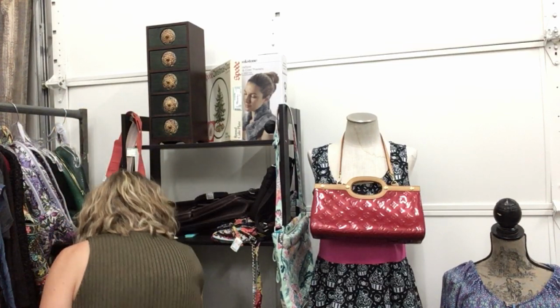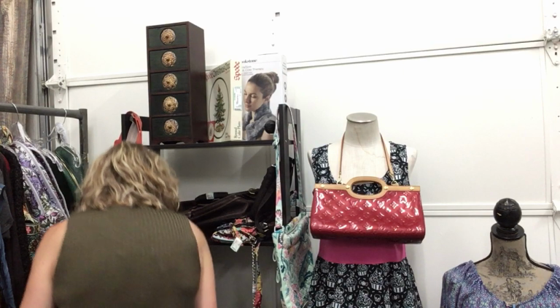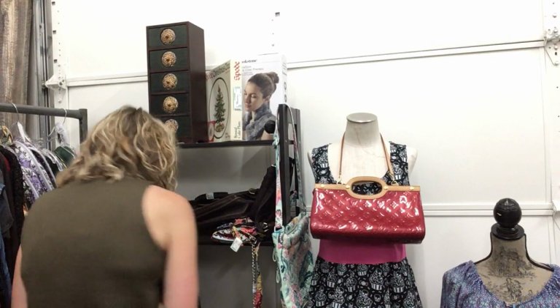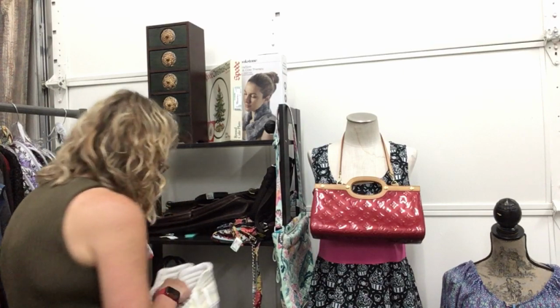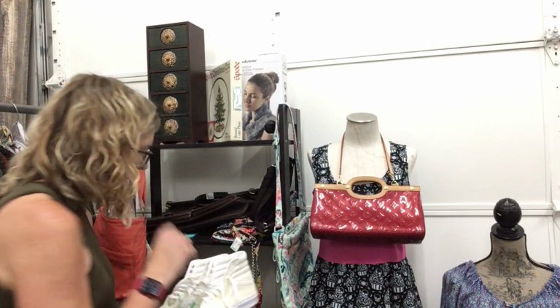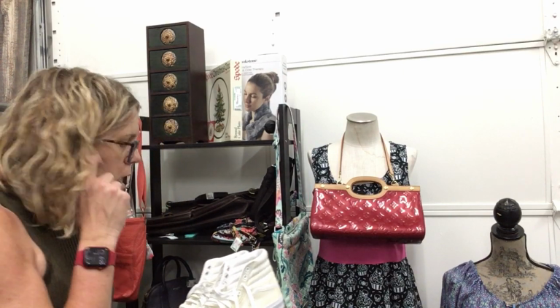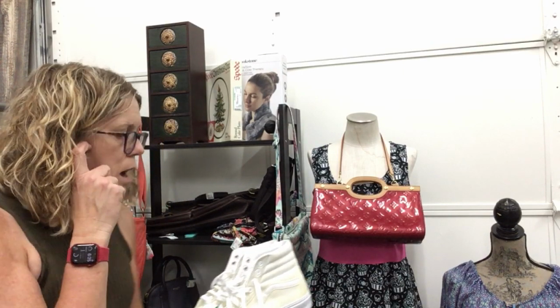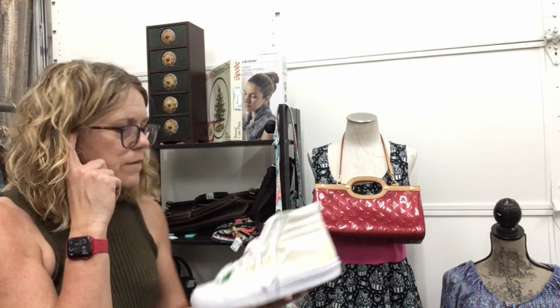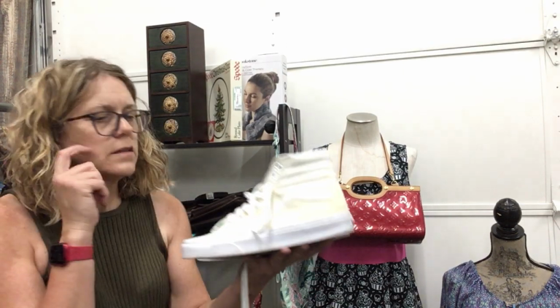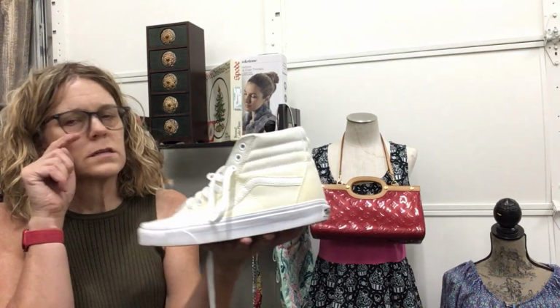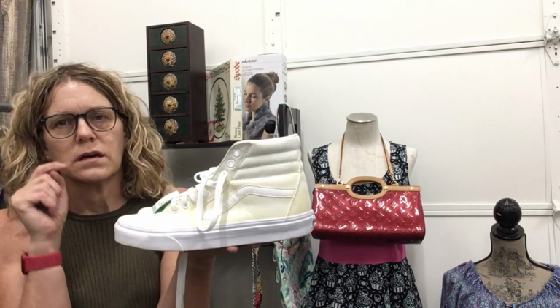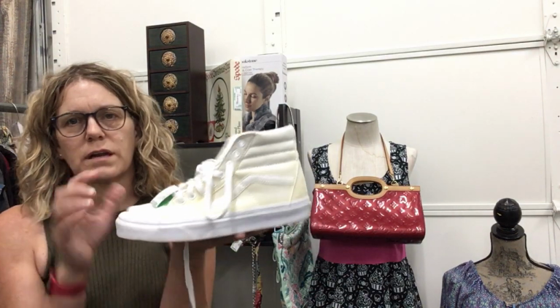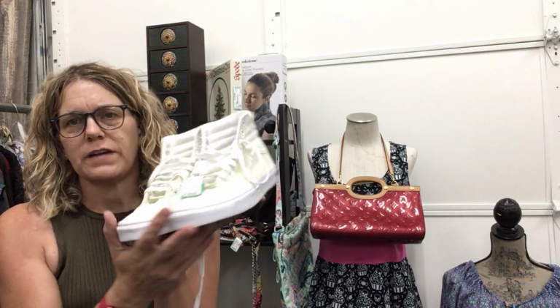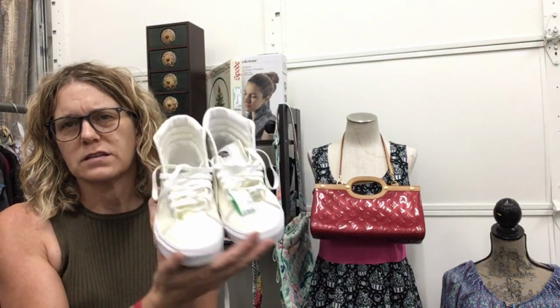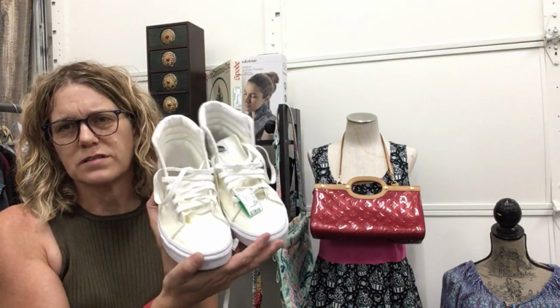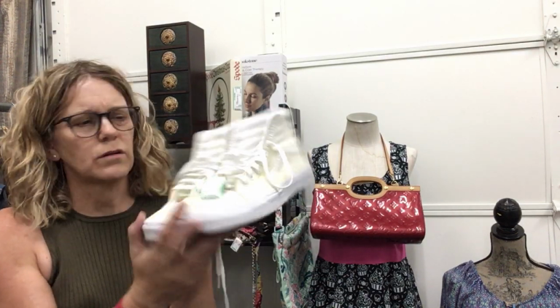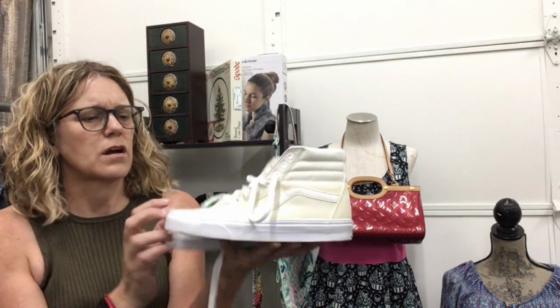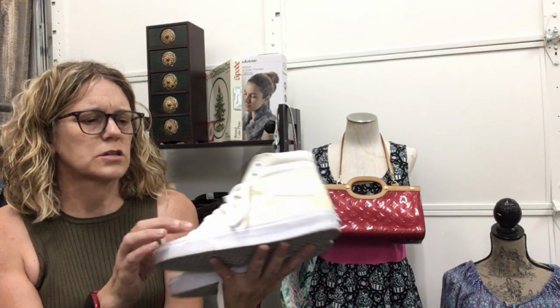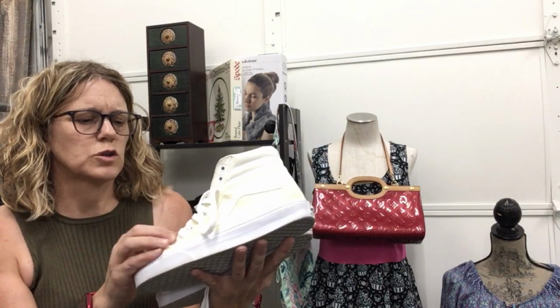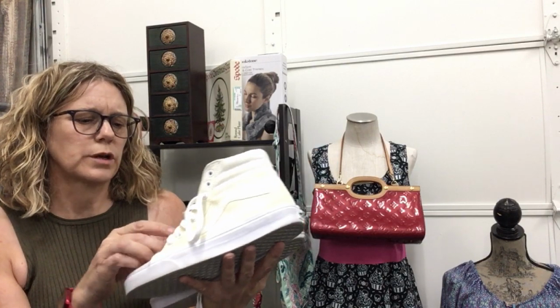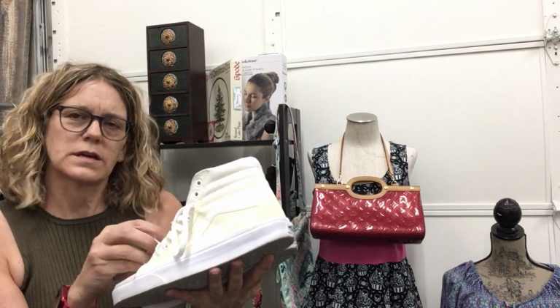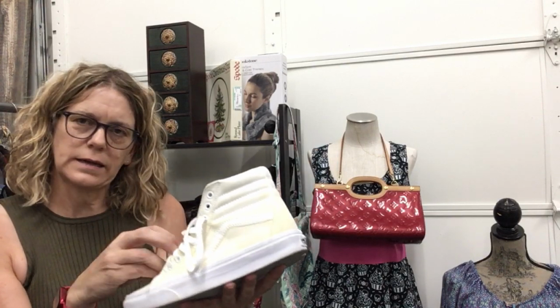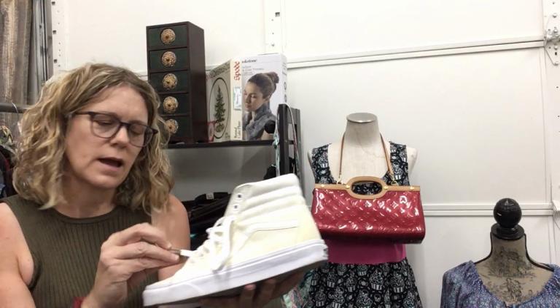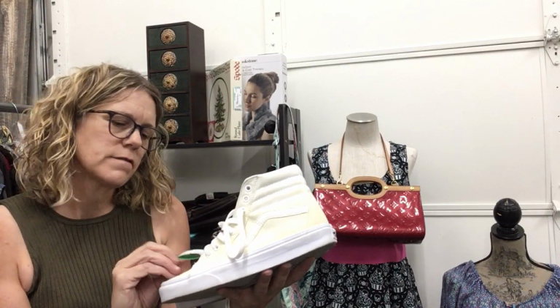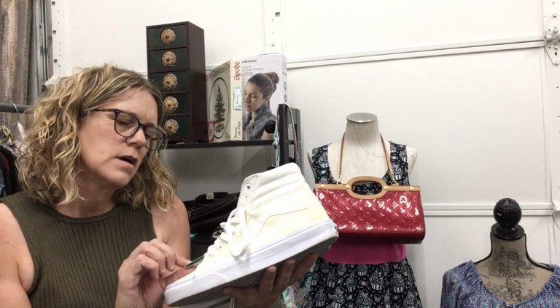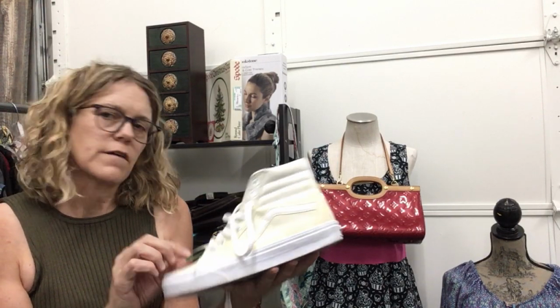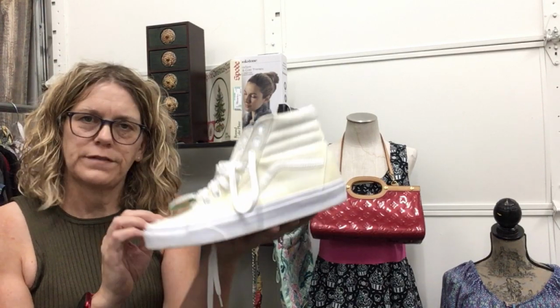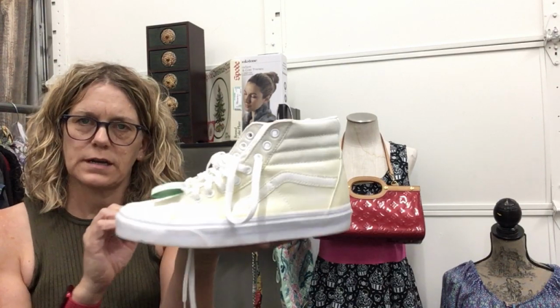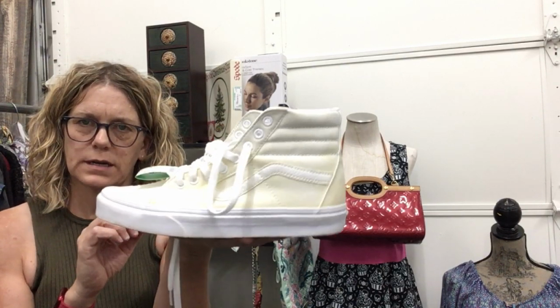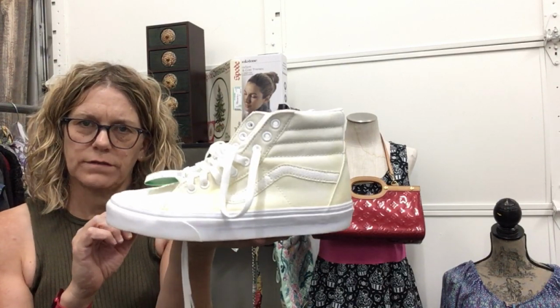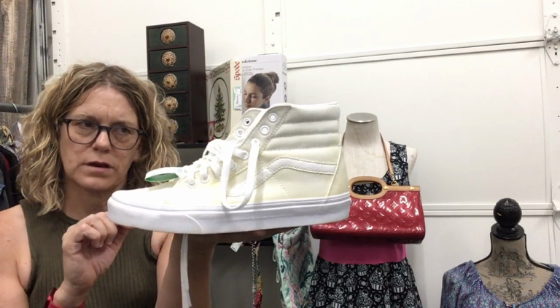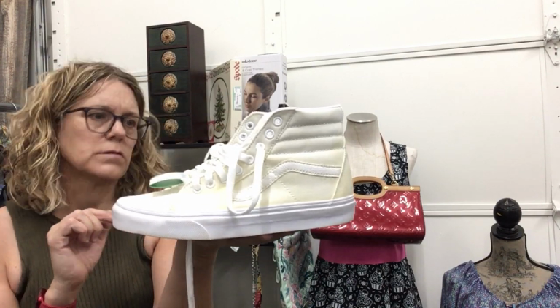Vans in a faded distressed yellow — so super cute, size 8.5, $15.99.